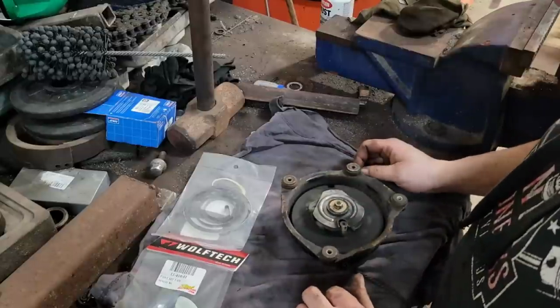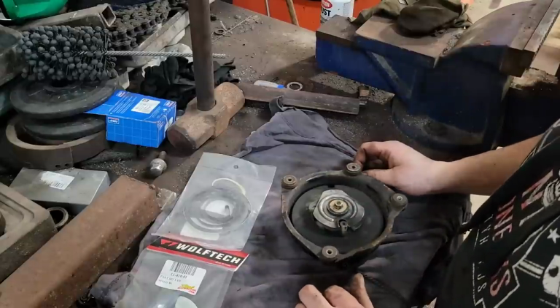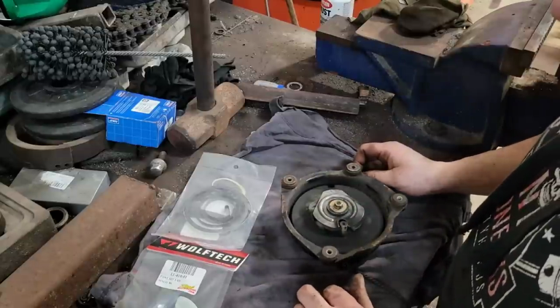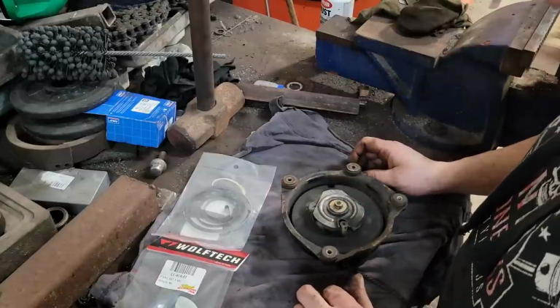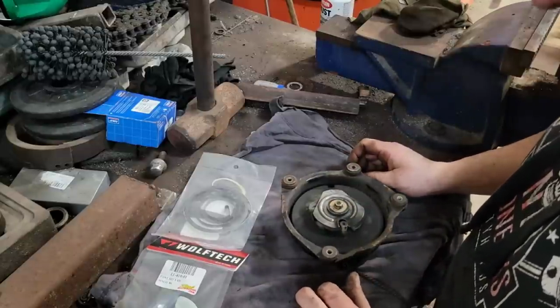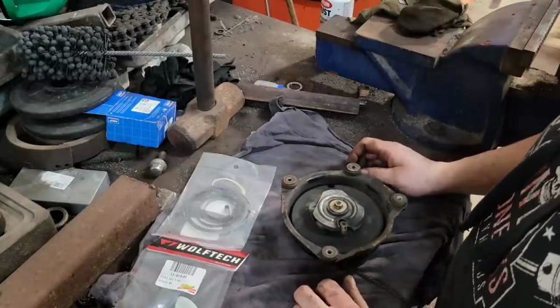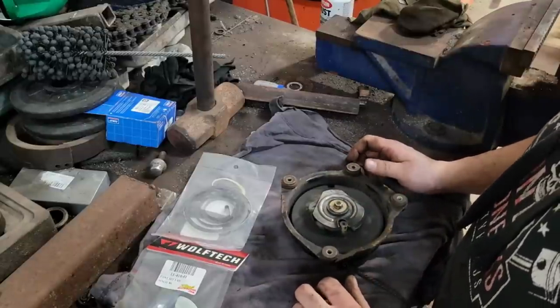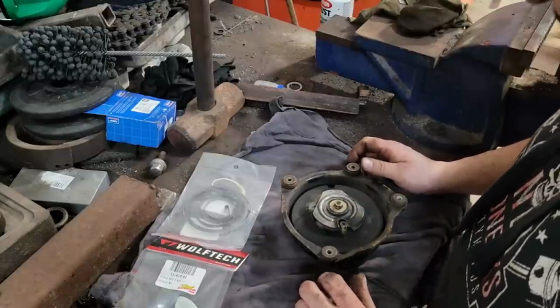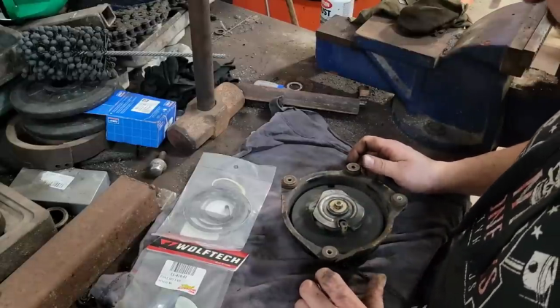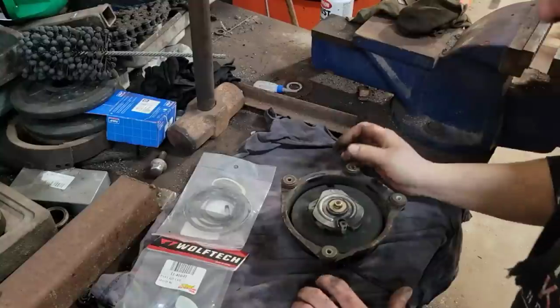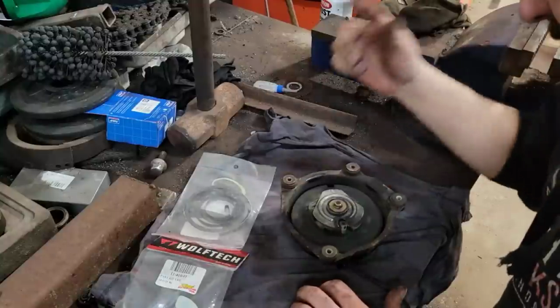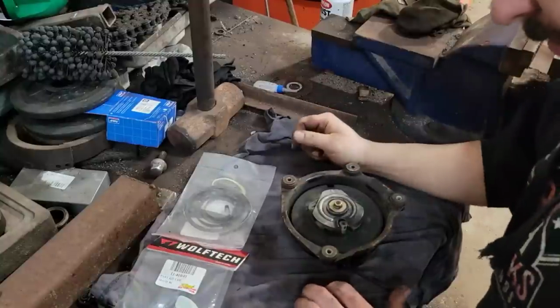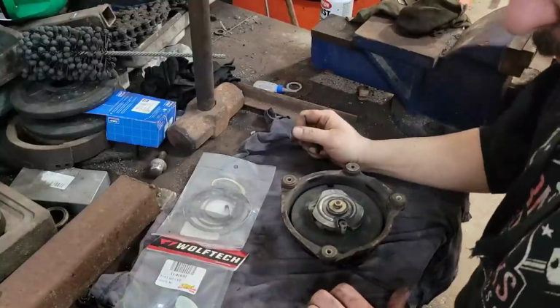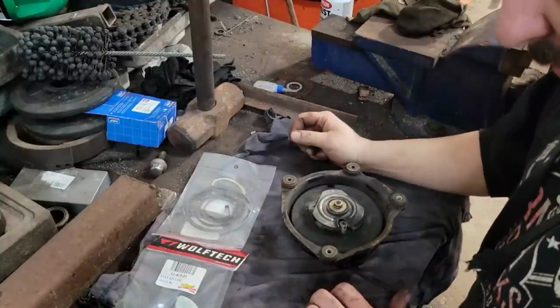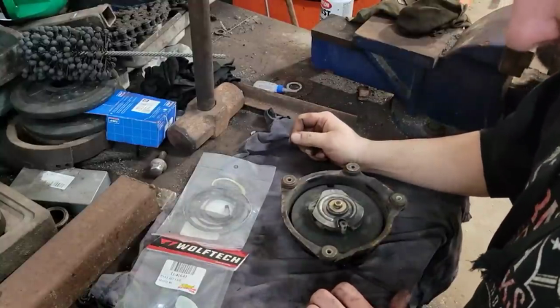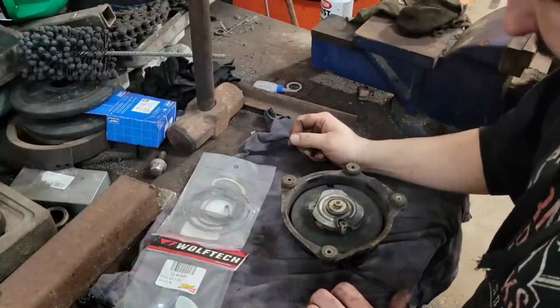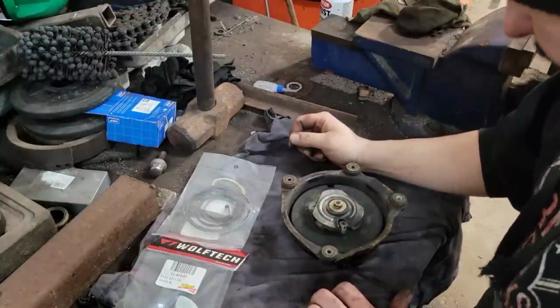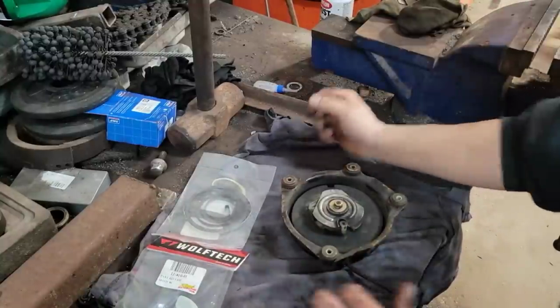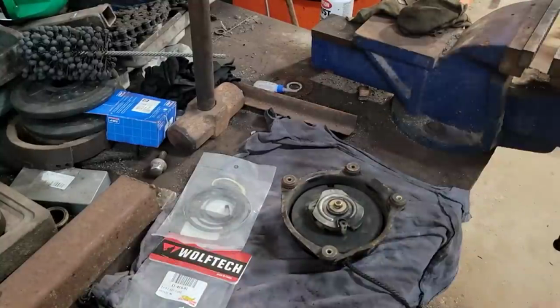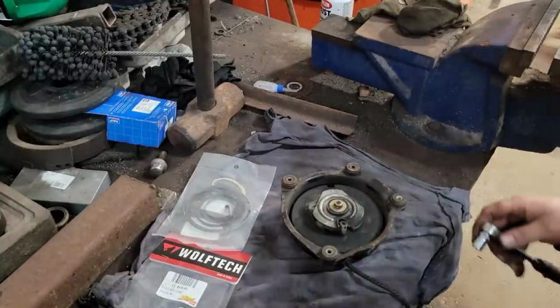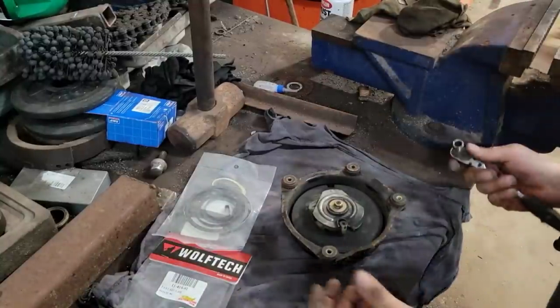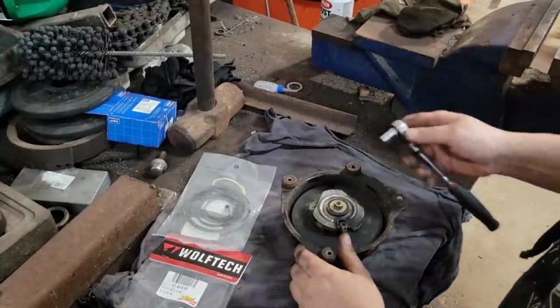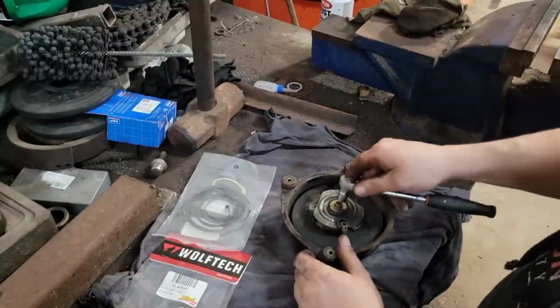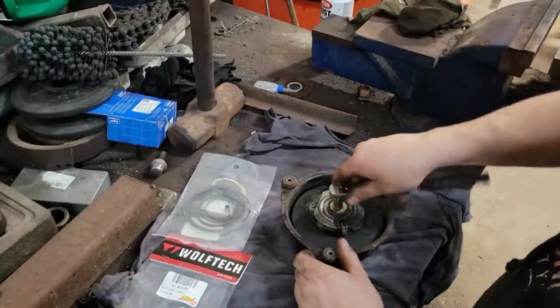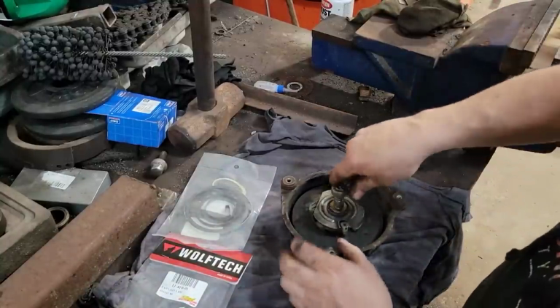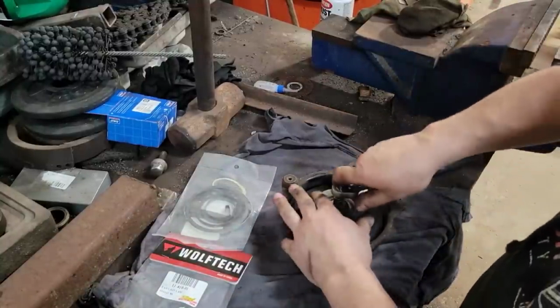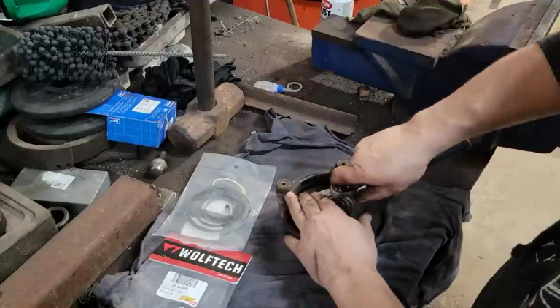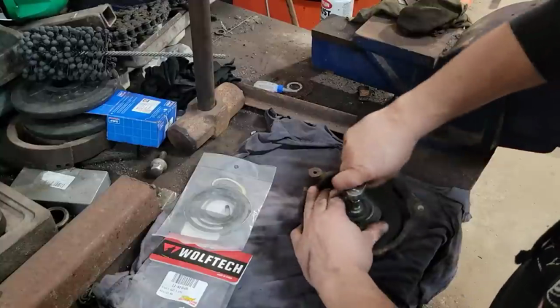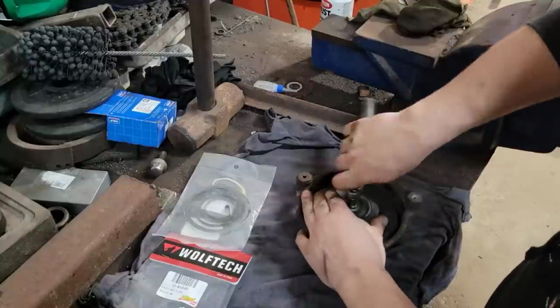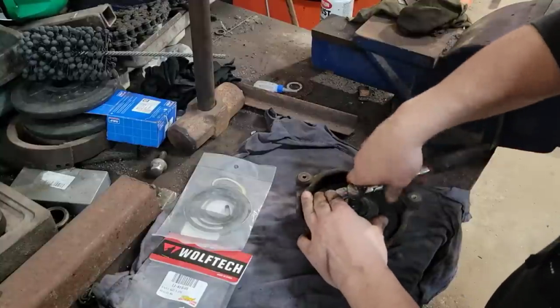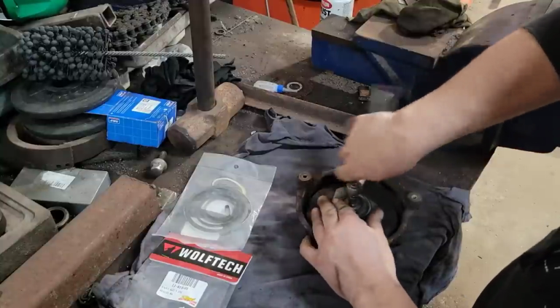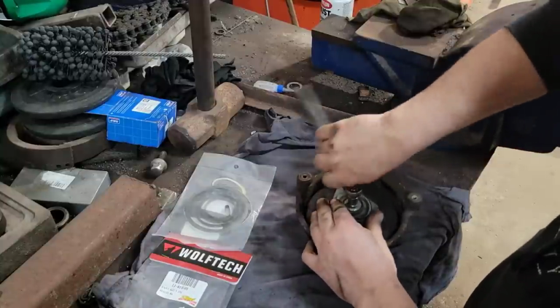Rebuilding recoils is one of my least favorite things to do — it's right at the top of the list with working on Fords. But hey, here we are. Might as well crack her loose and see what we're getting into.